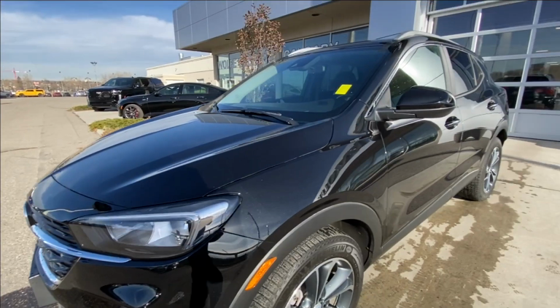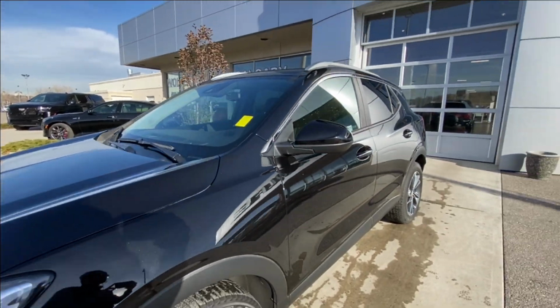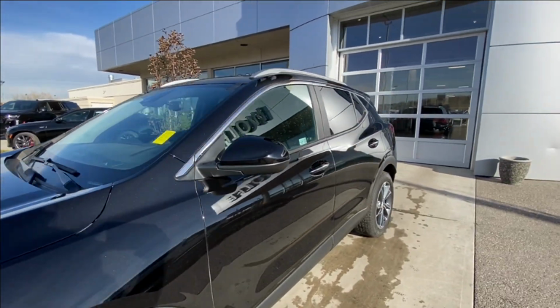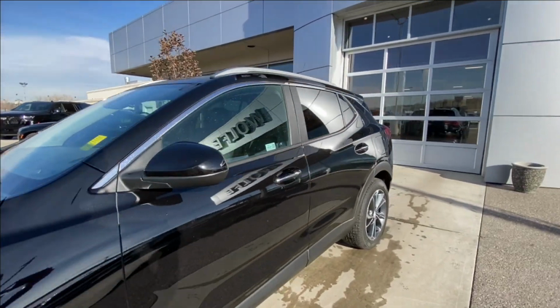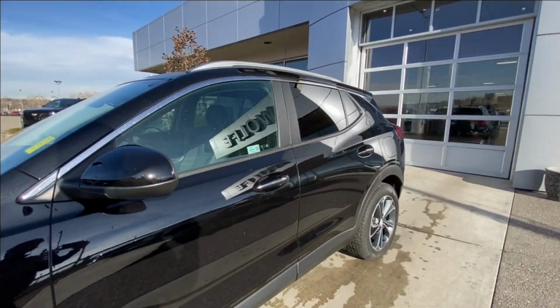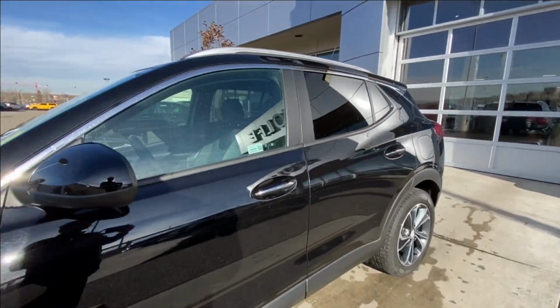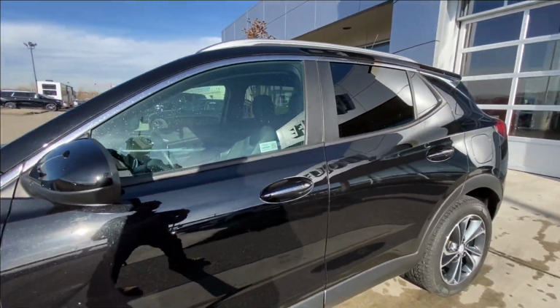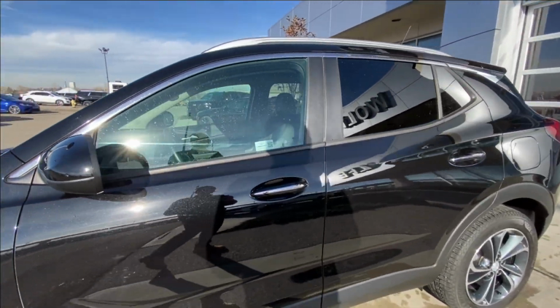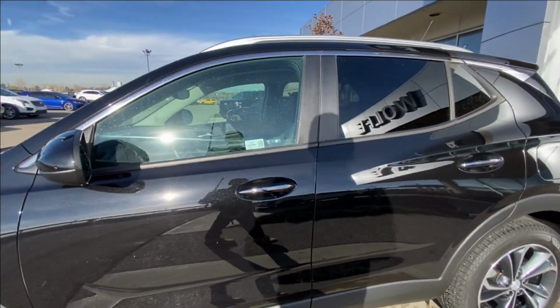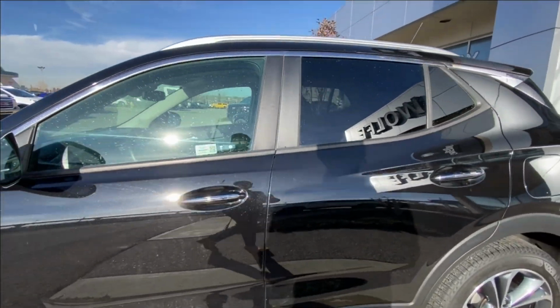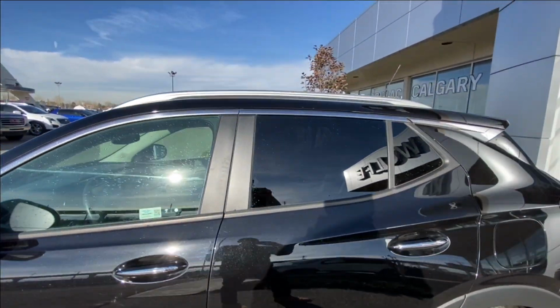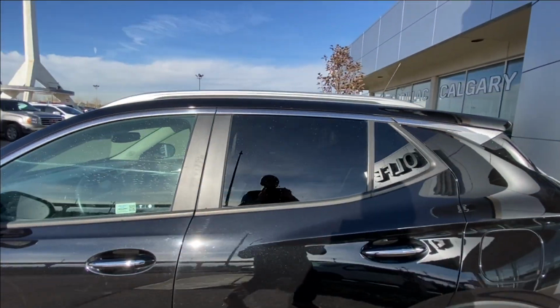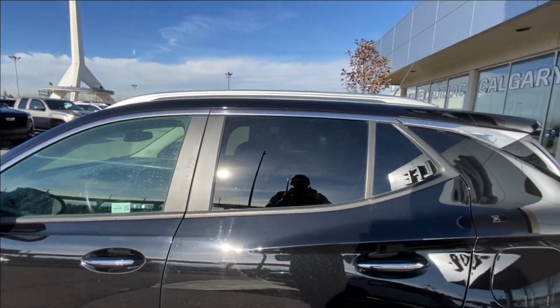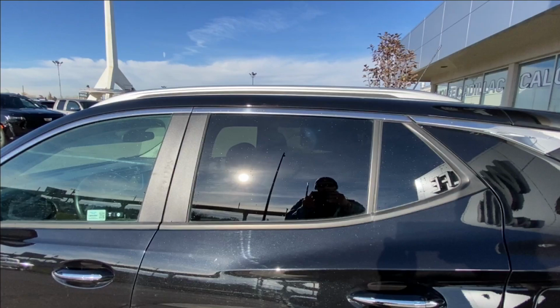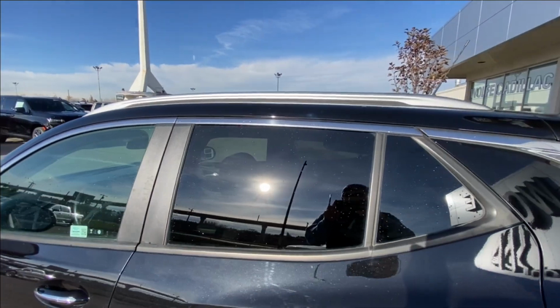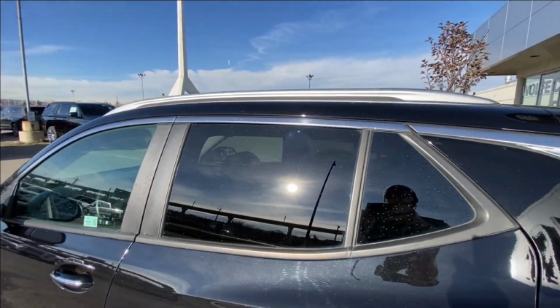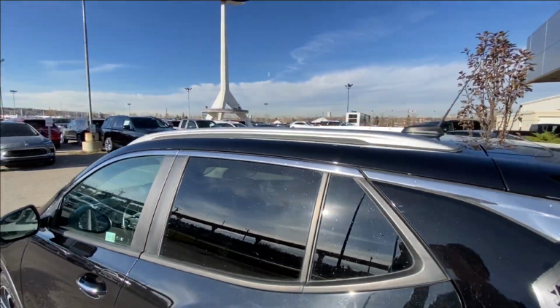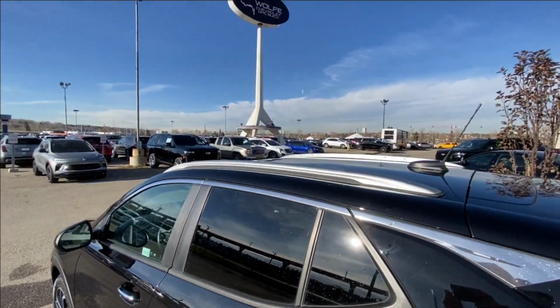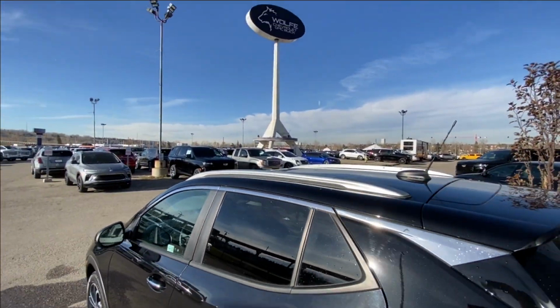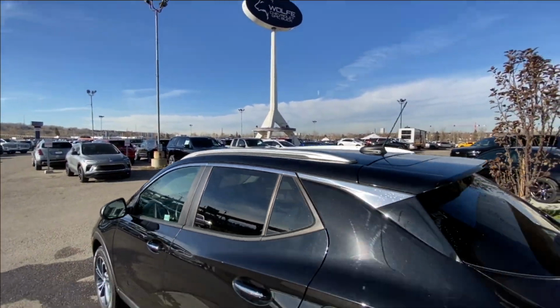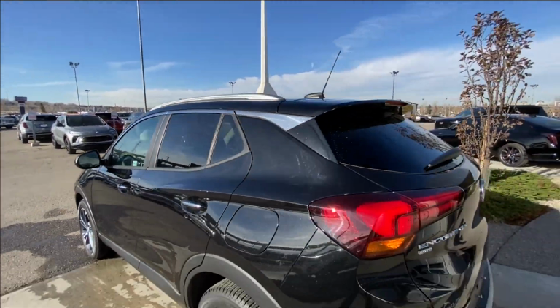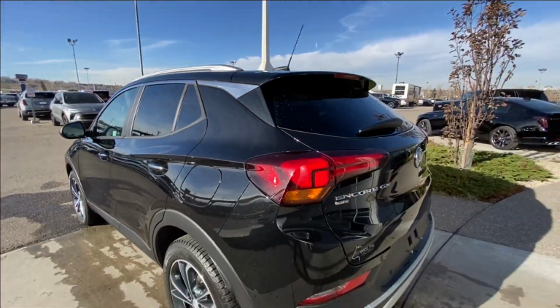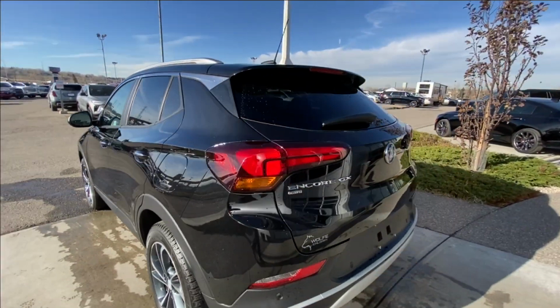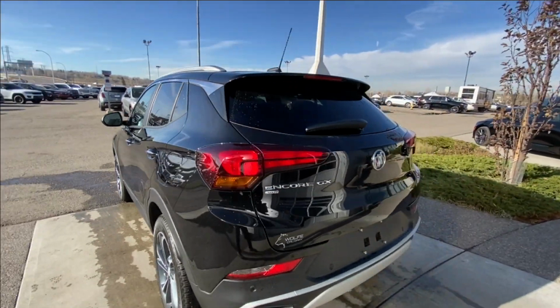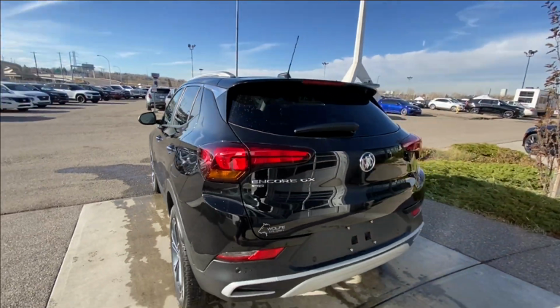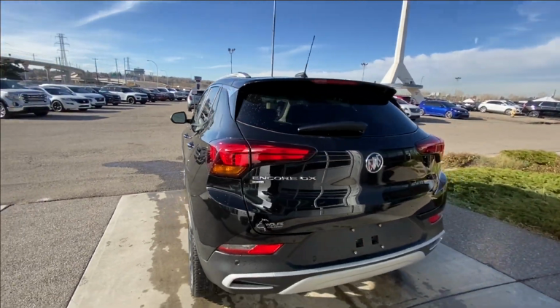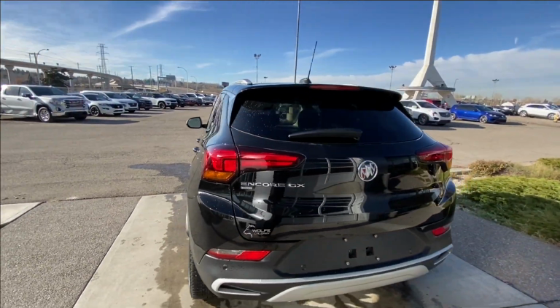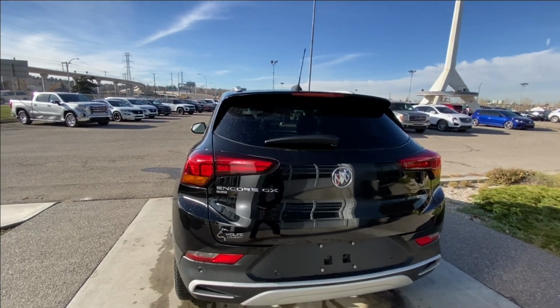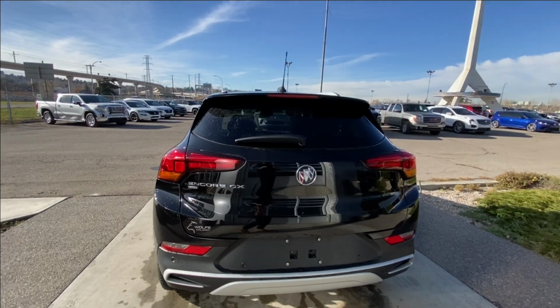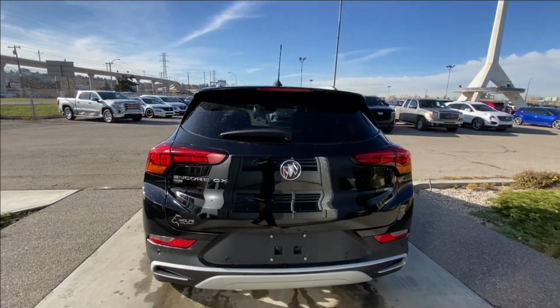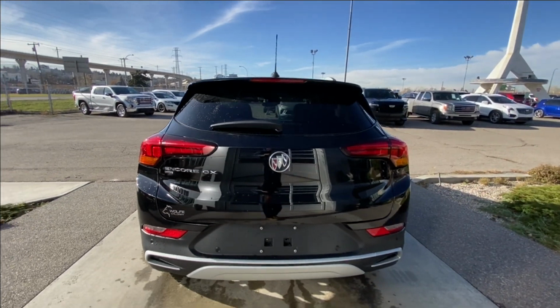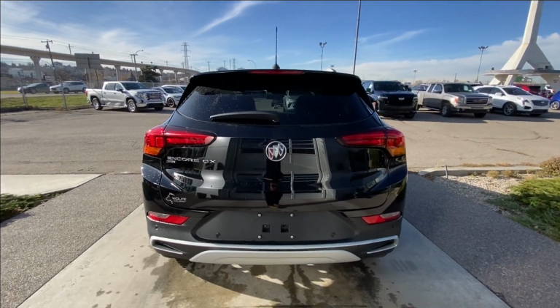Back down the side of the vehicle, this SUV is remote-start equipped and has keyless entry. Rear-tinted privacy windows with chrome trim along the top, and roof rails are installed. At the back of the vehicle, we have the Encore GX, all-wheel drive, and Buick badging, all on the hatch.